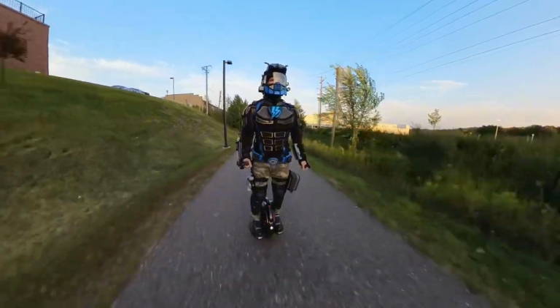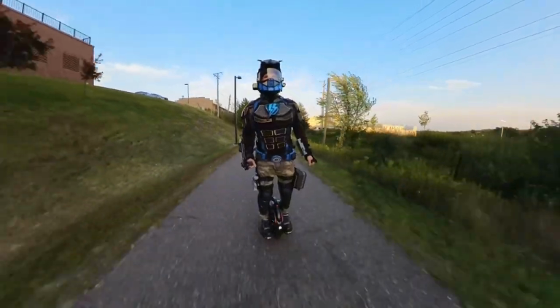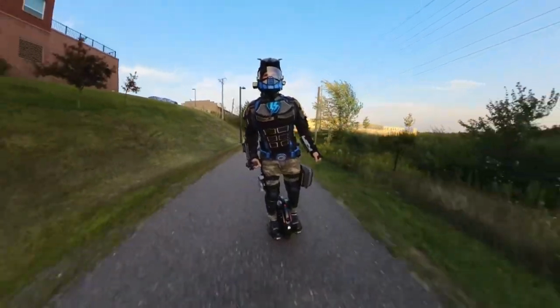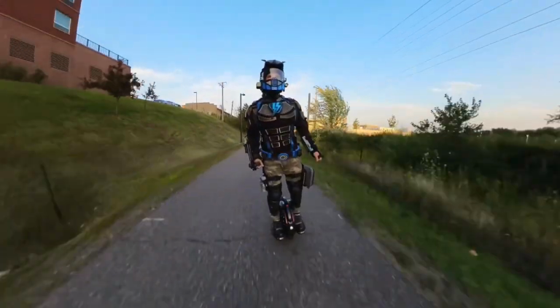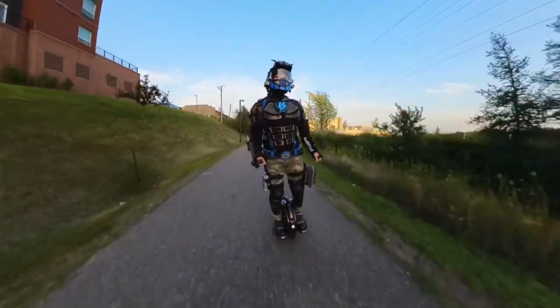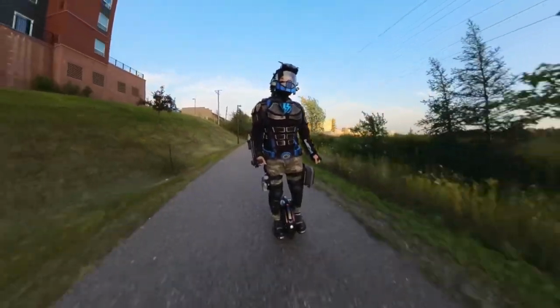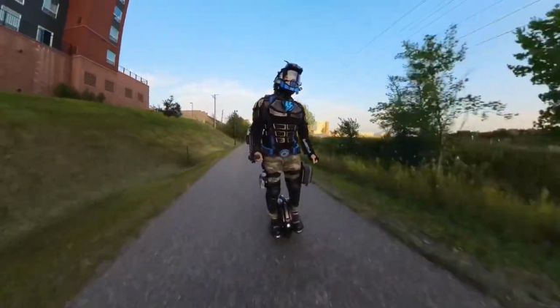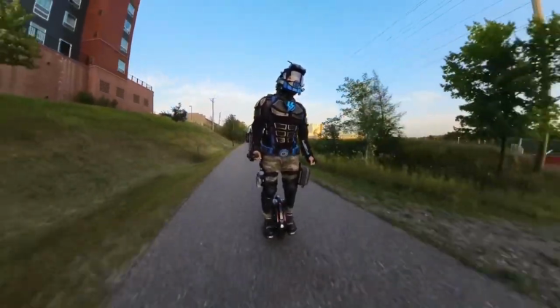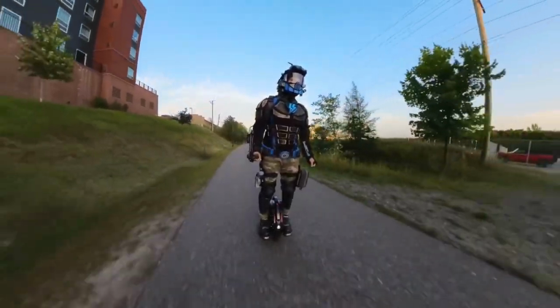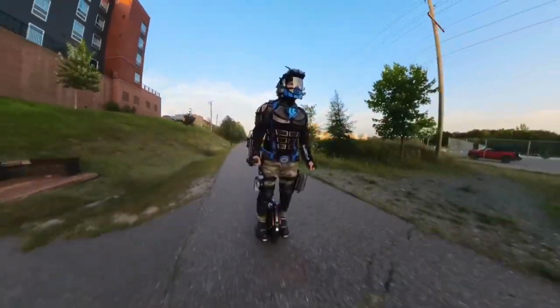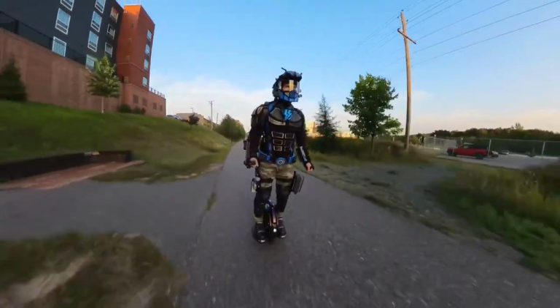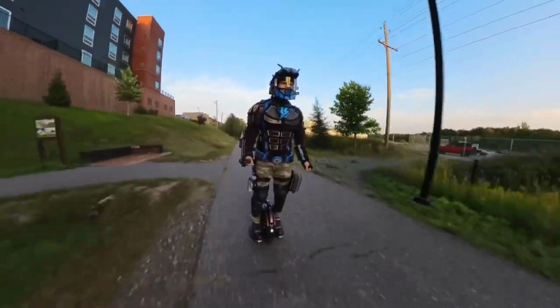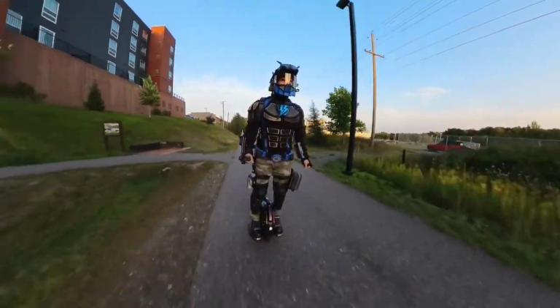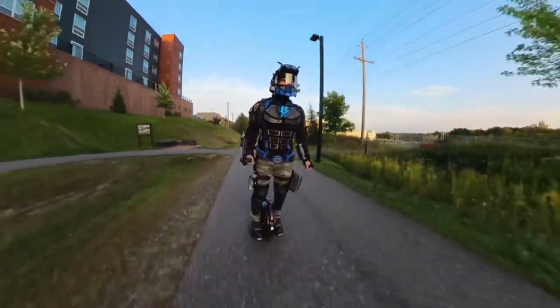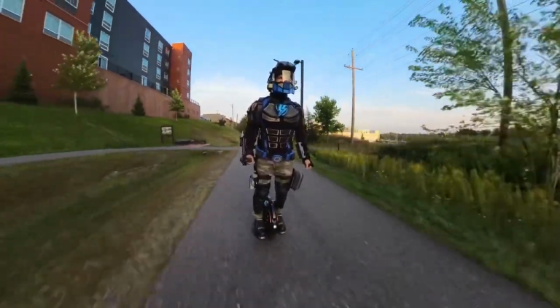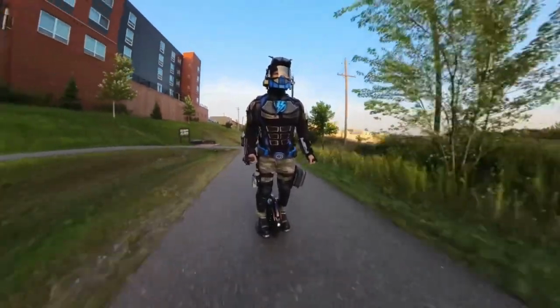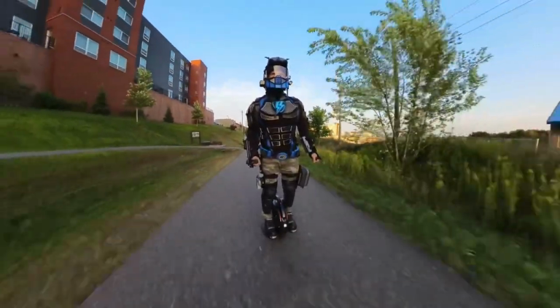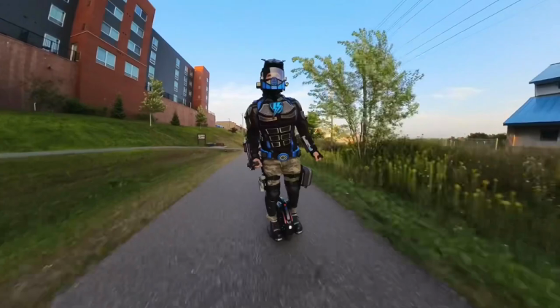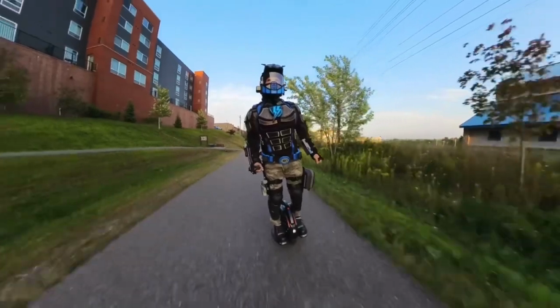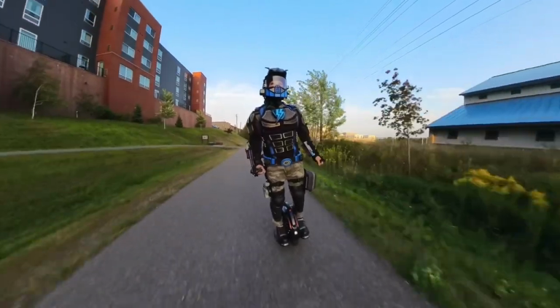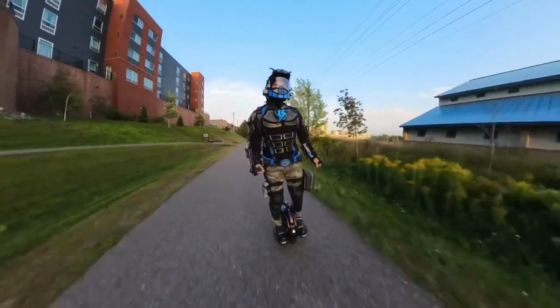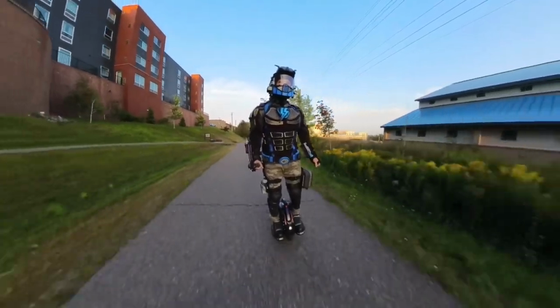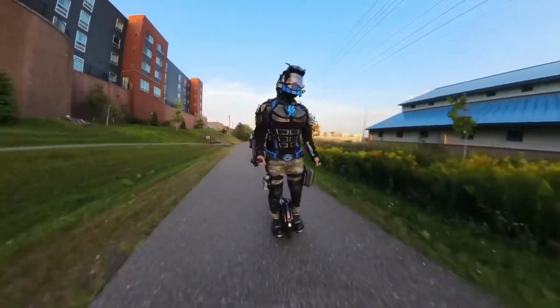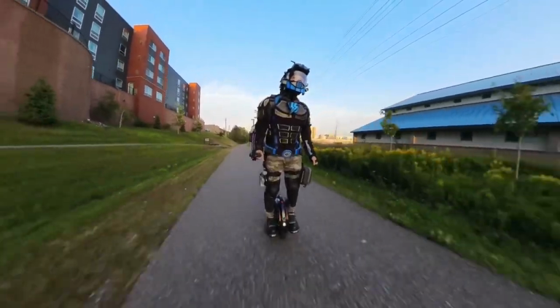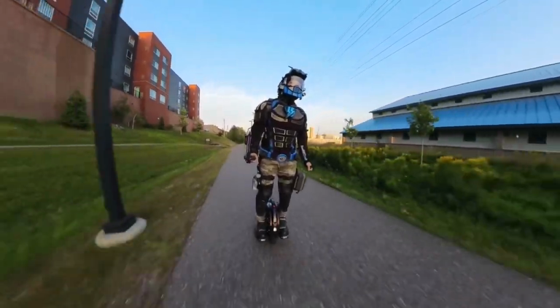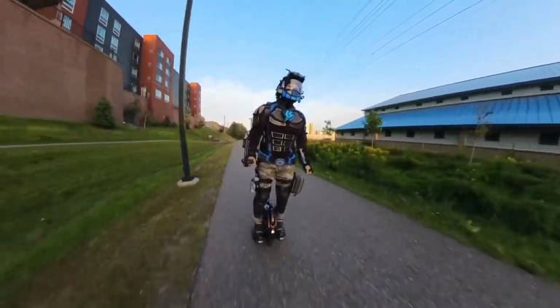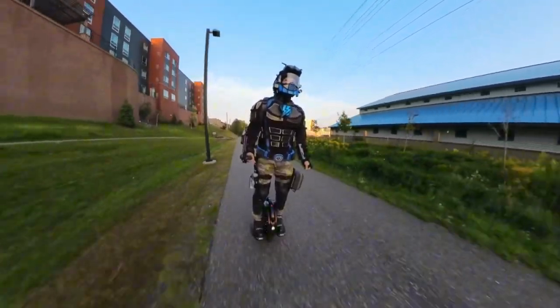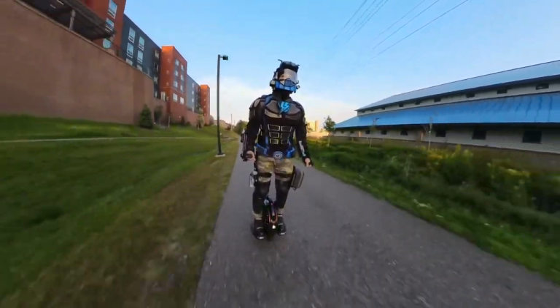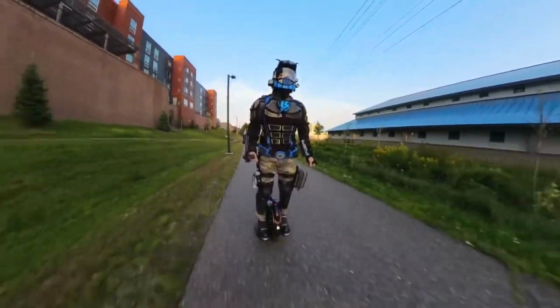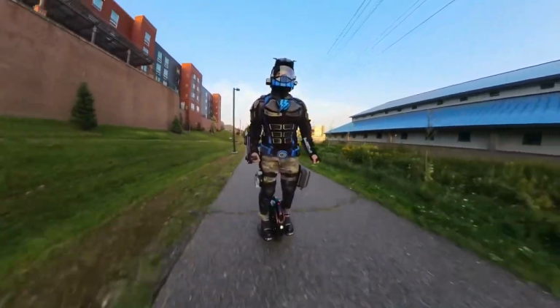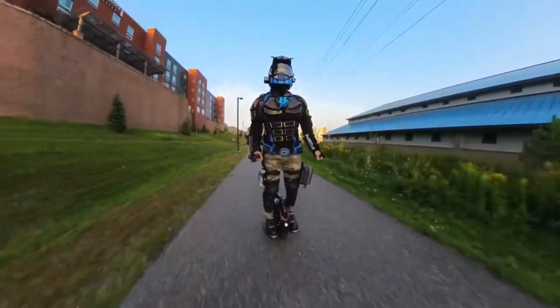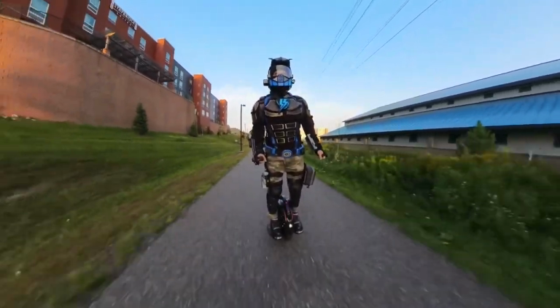That 2-mile range applies before the batteries are depleted by 50%, forcing you to return home. It could be extended further if the drone is flown in sport mode or manual mode — more on this later.